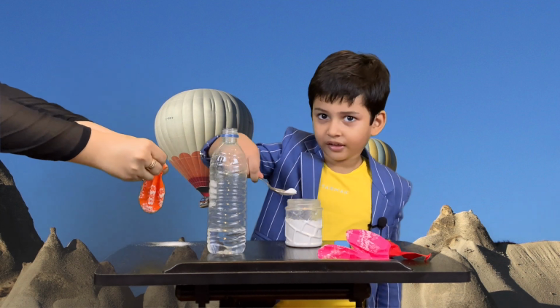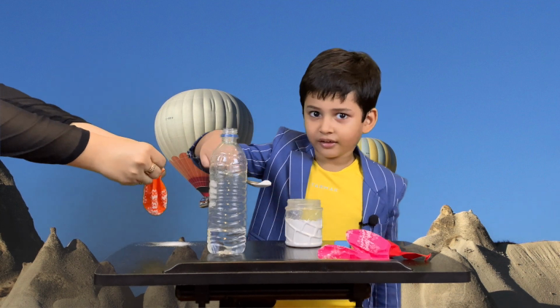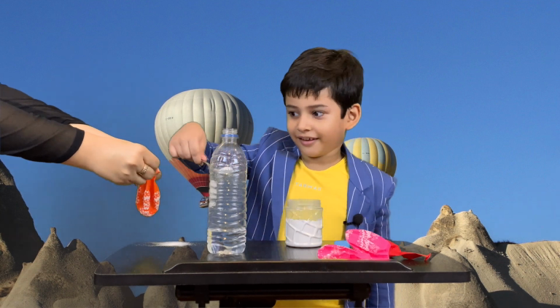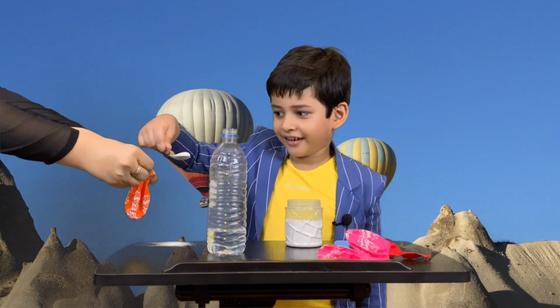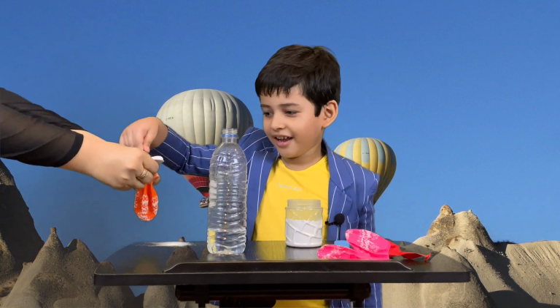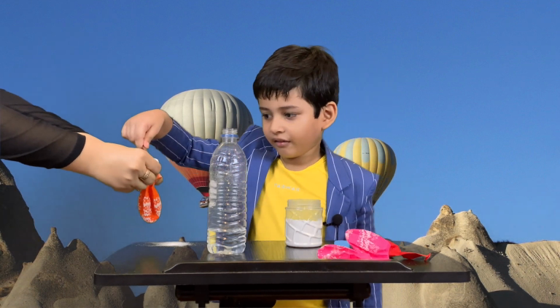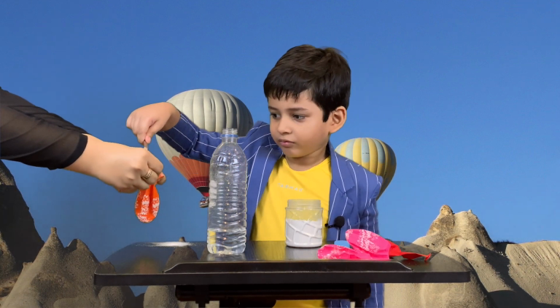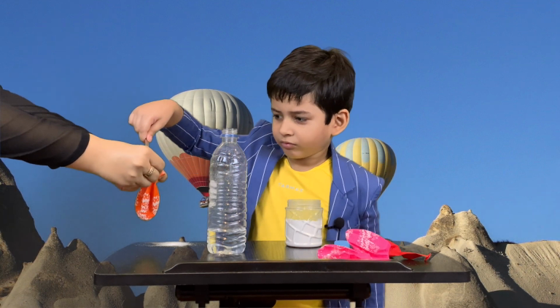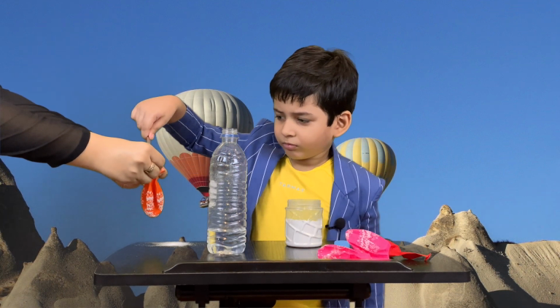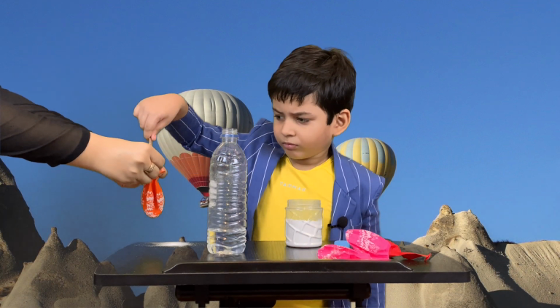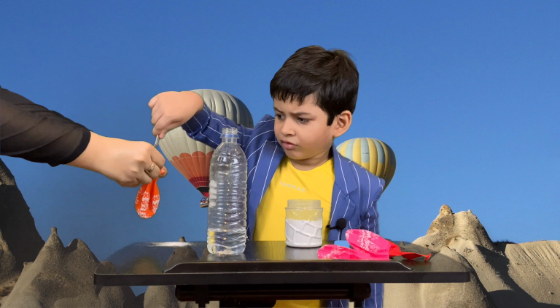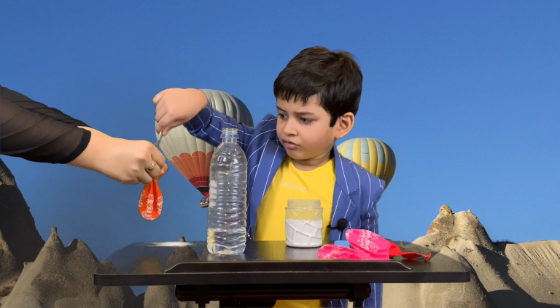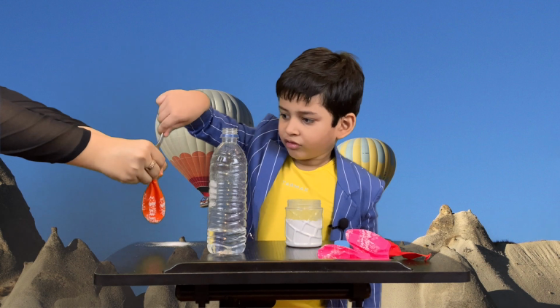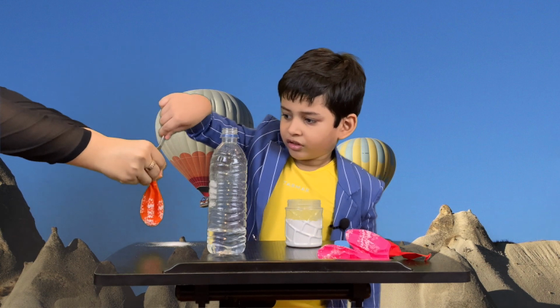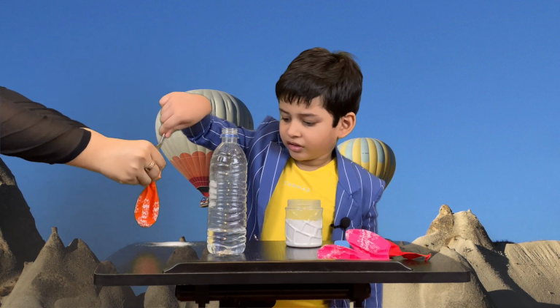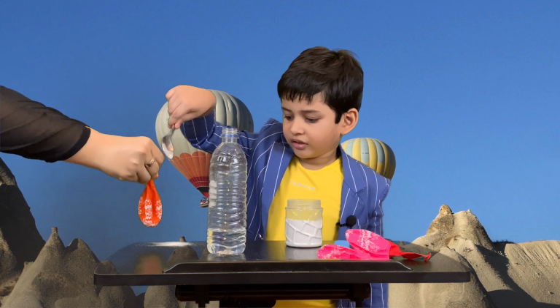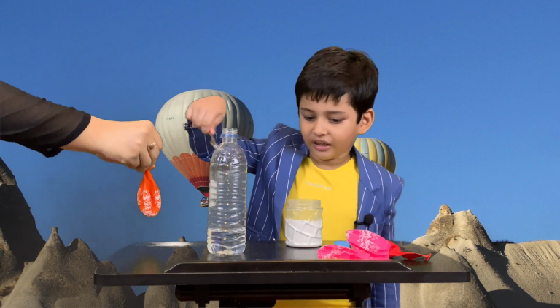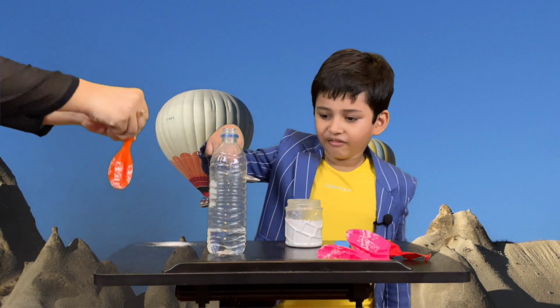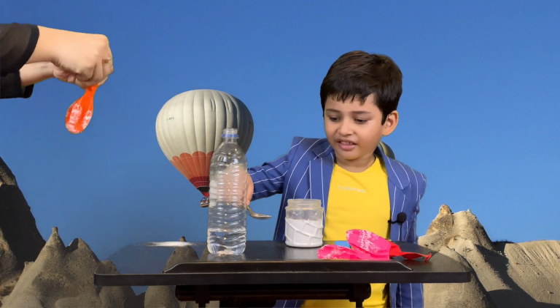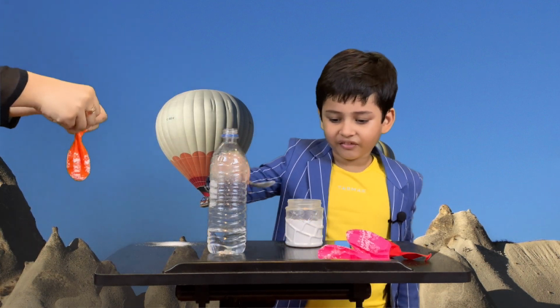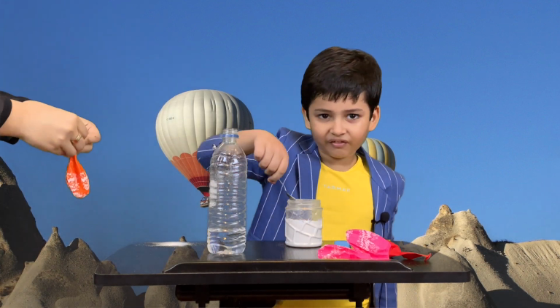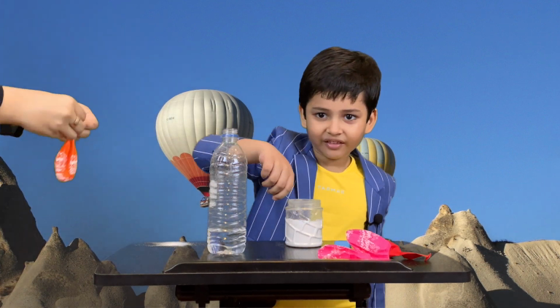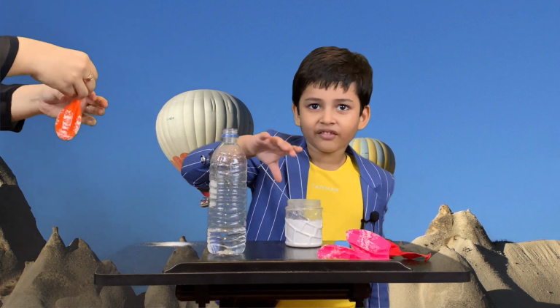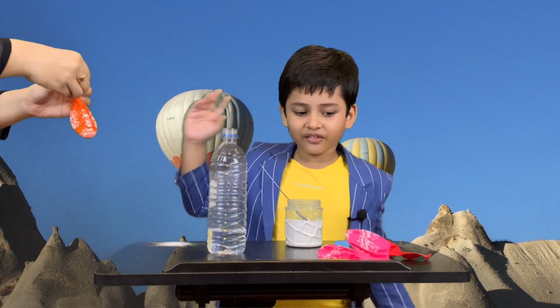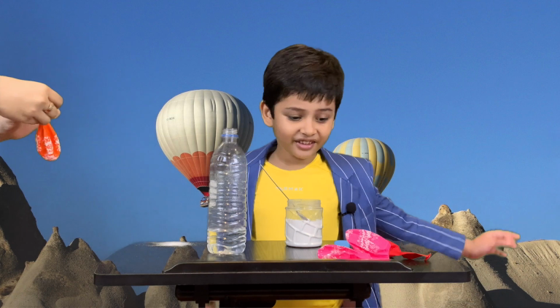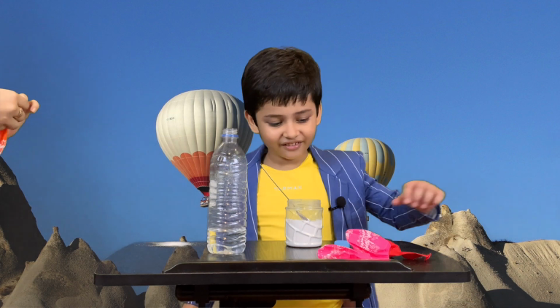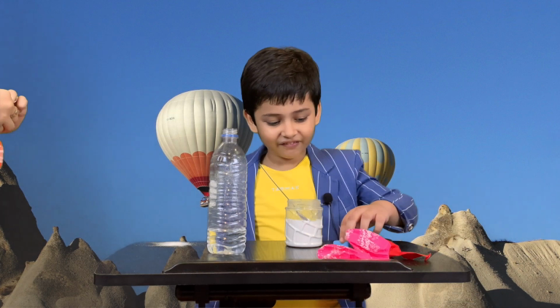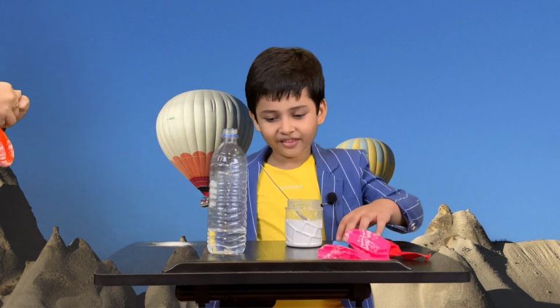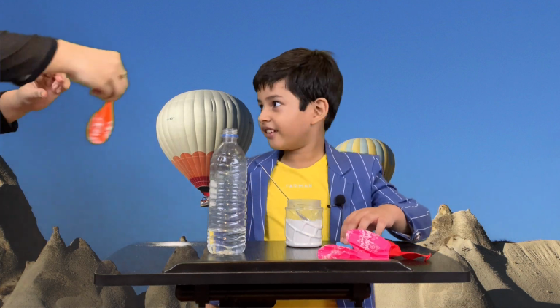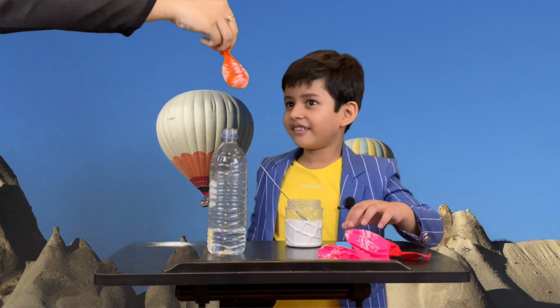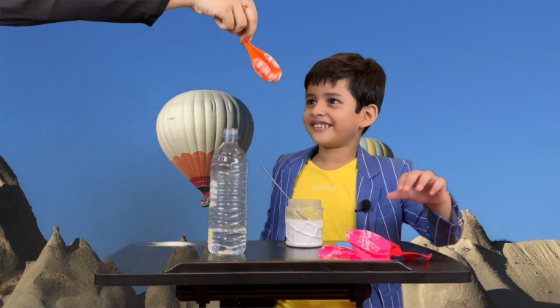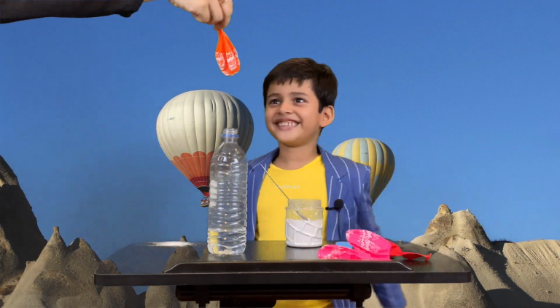You have to be very careful with this. Done. So now the baking soda is inside the balloon.